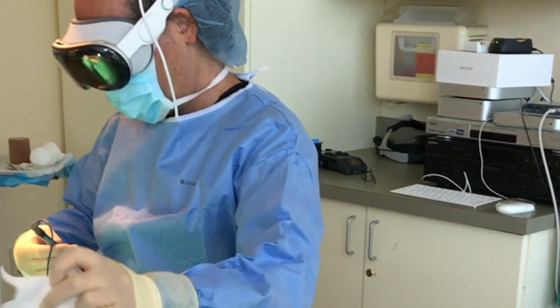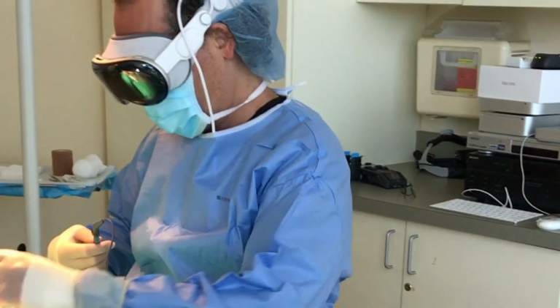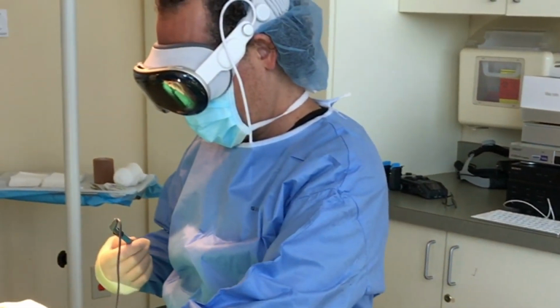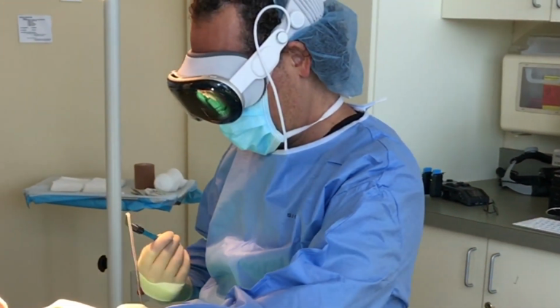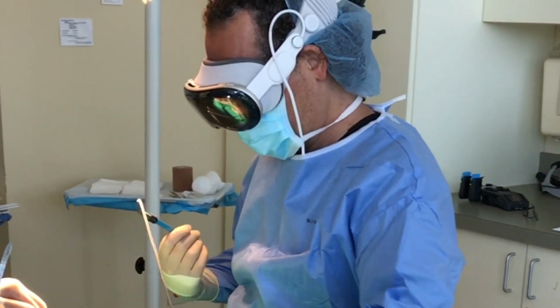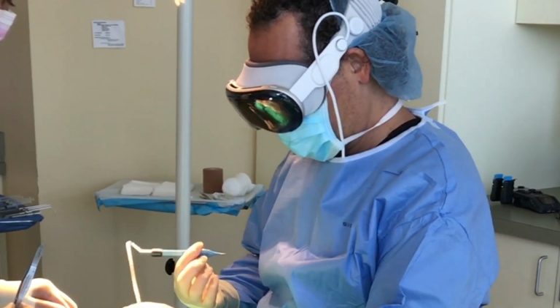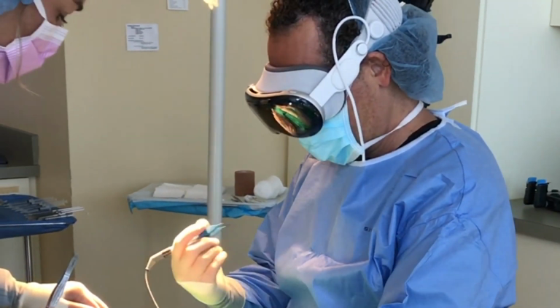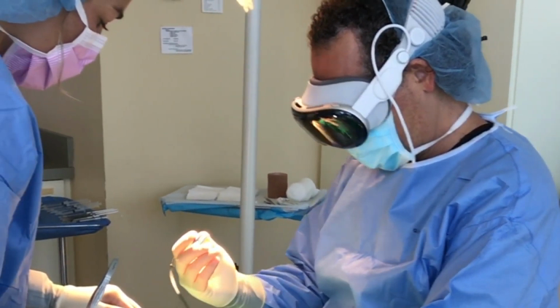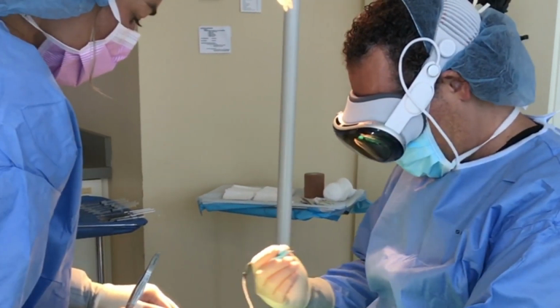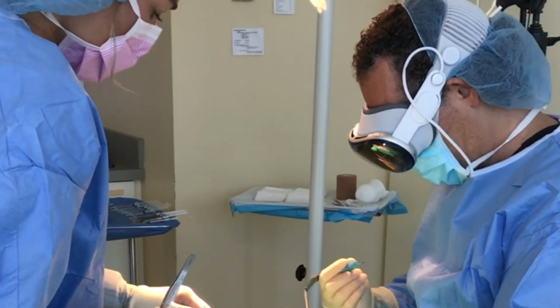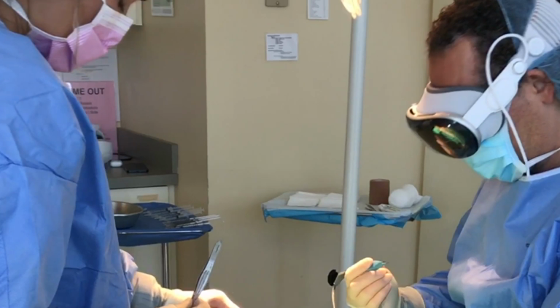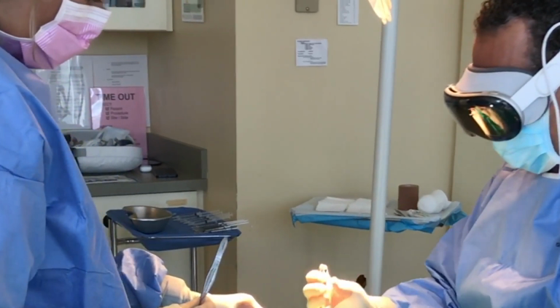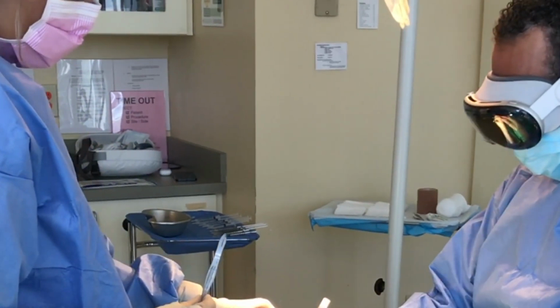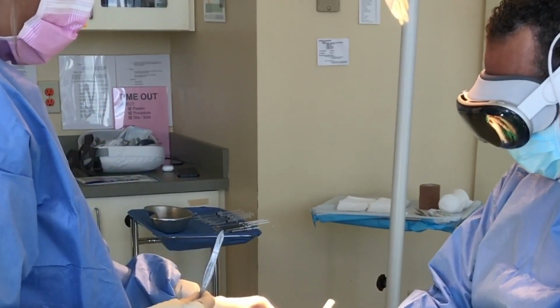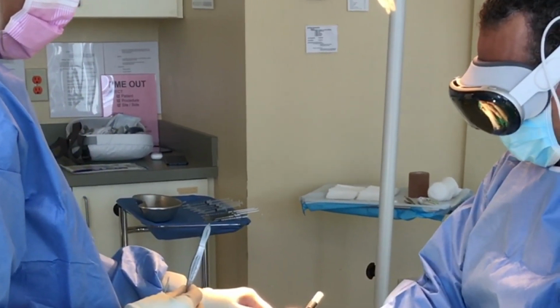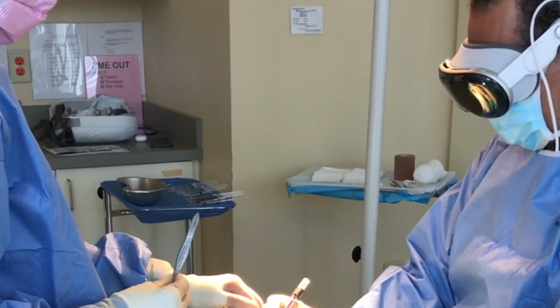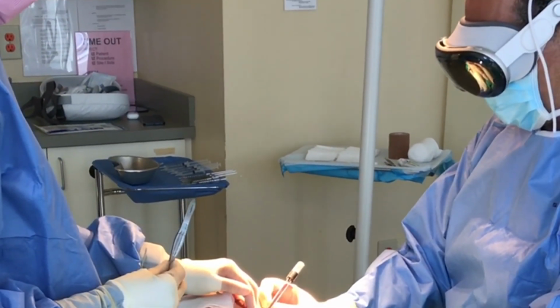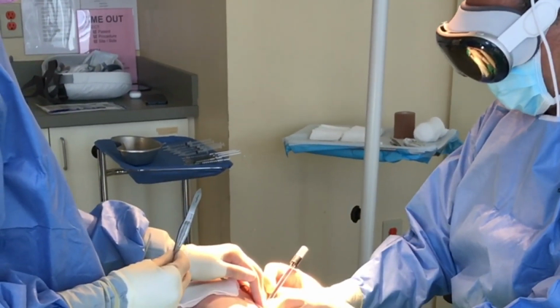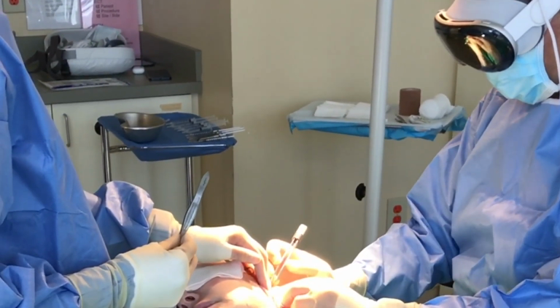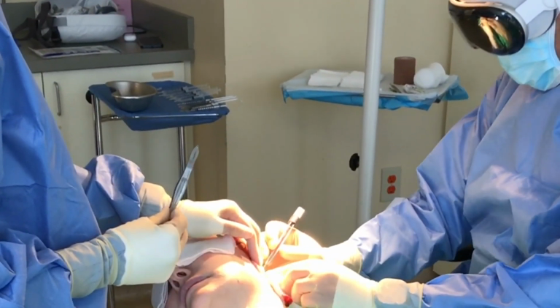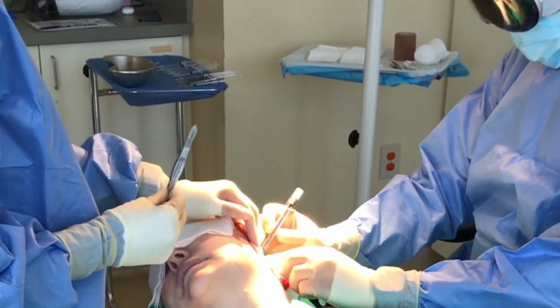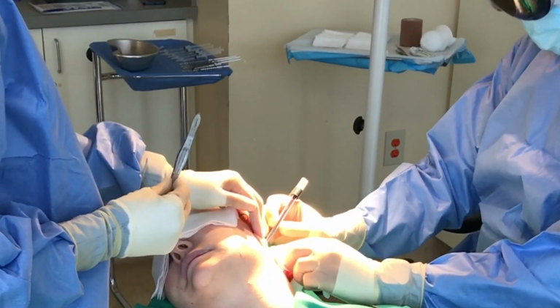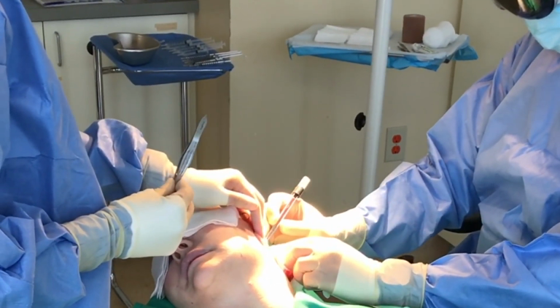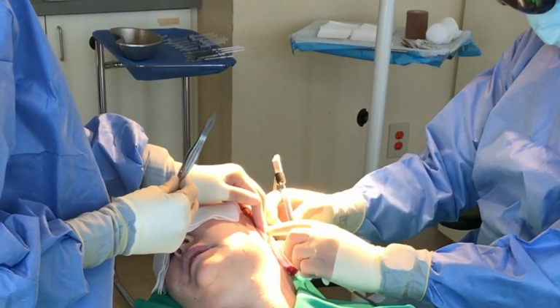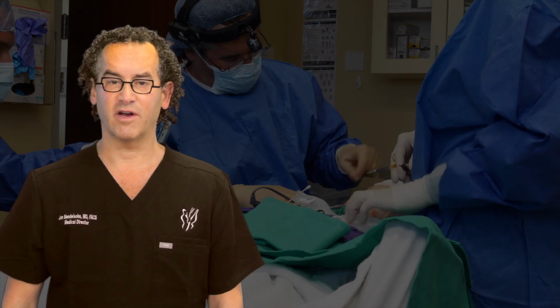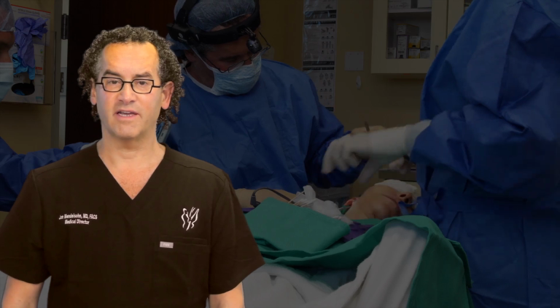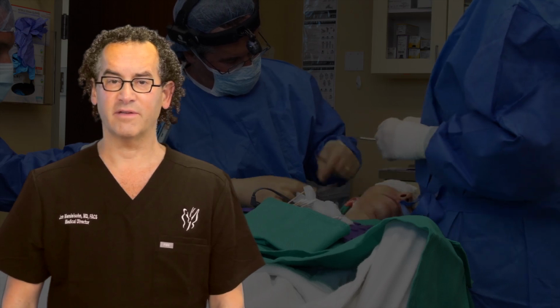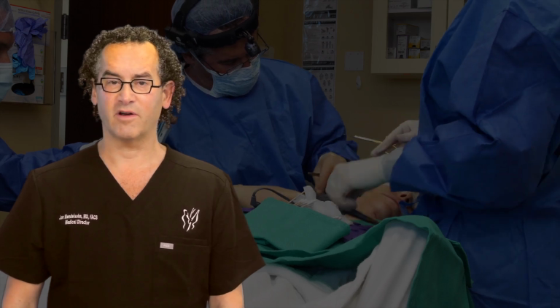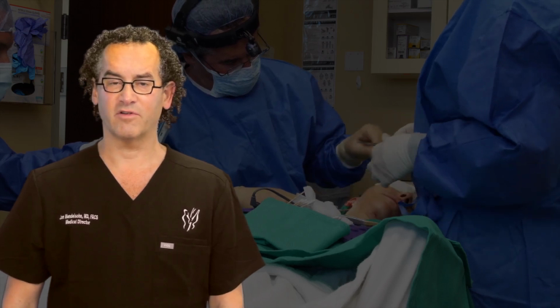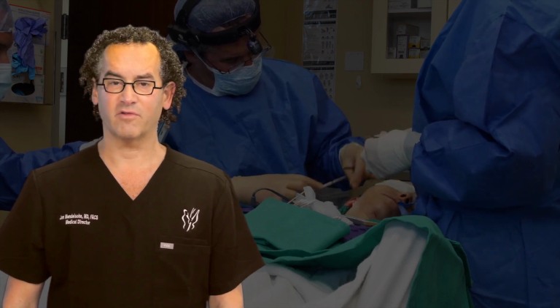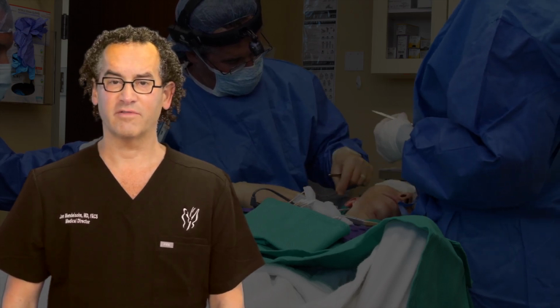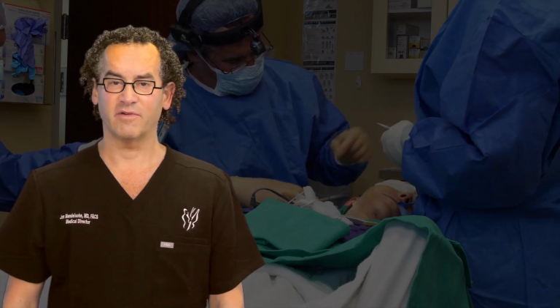While this technology is still in its early stages, we are committed to exploring its full potential and integrating it into more aspects of our procedures. The future of facial plastic surgery is incredibly exciting, and we are thrilled to be at the forefront of this innovation.